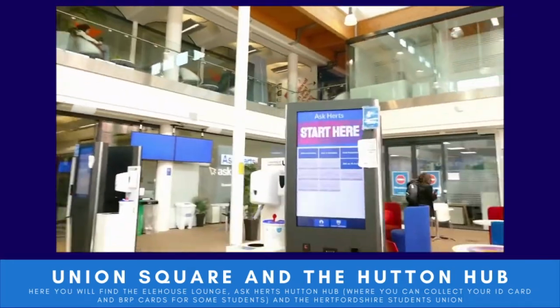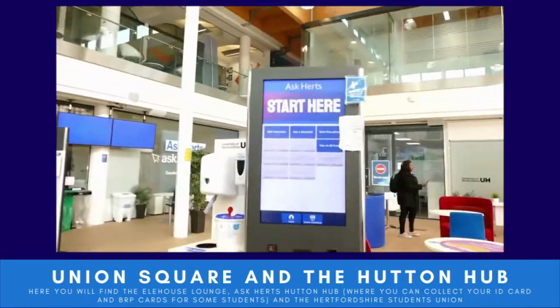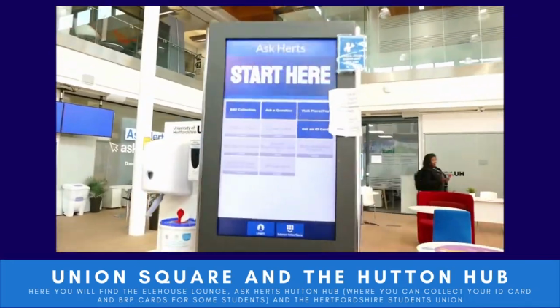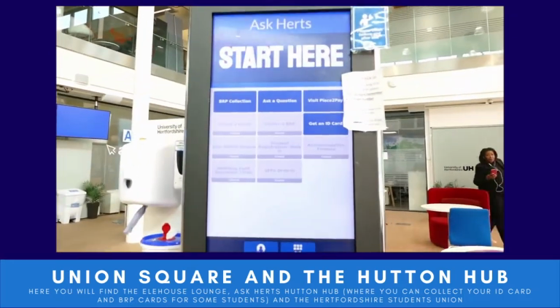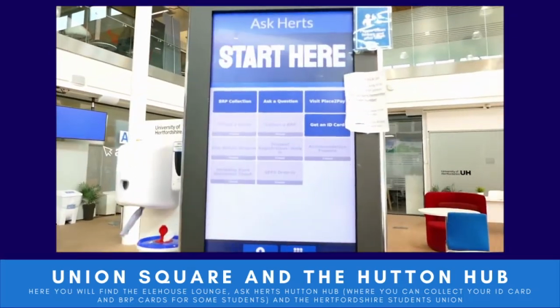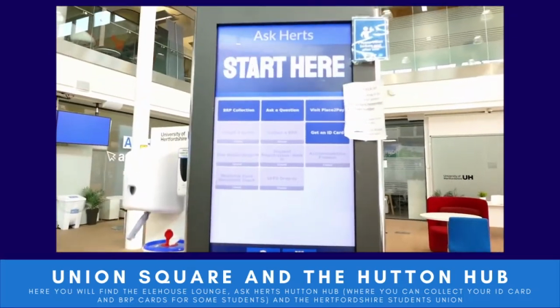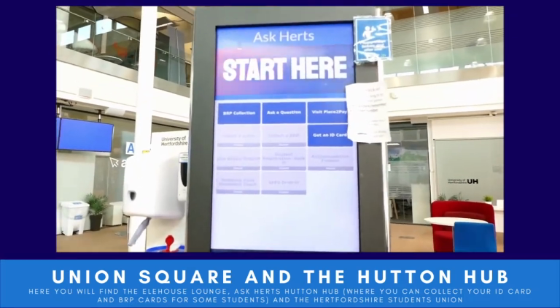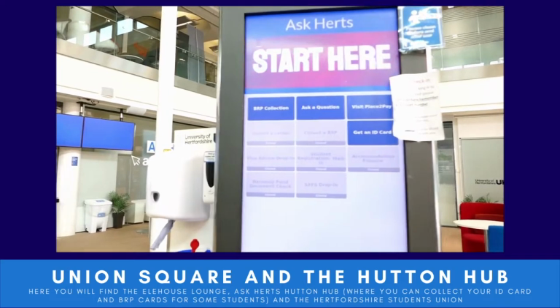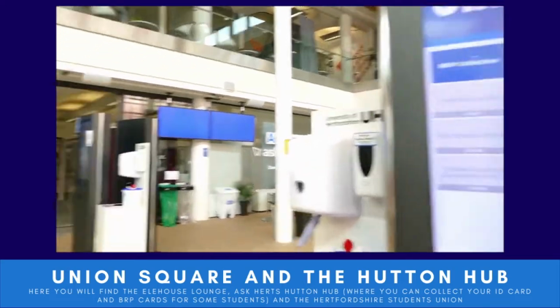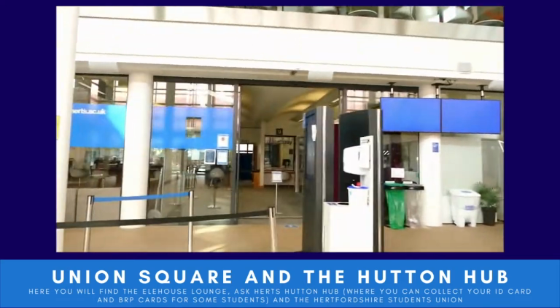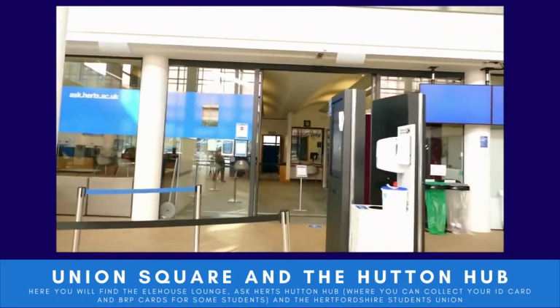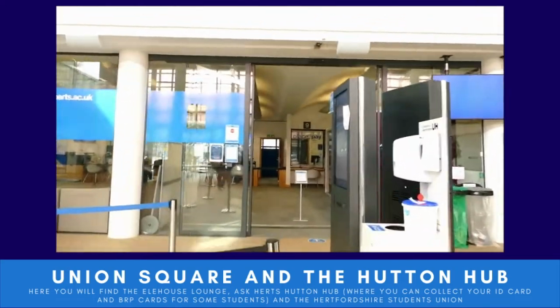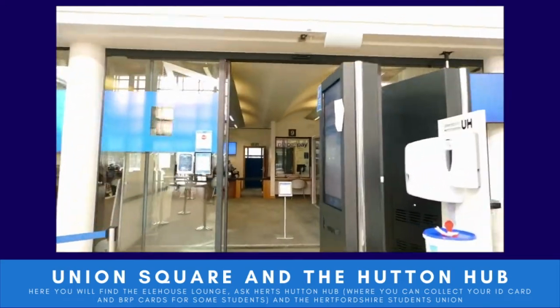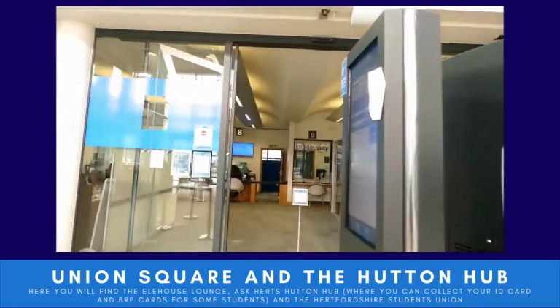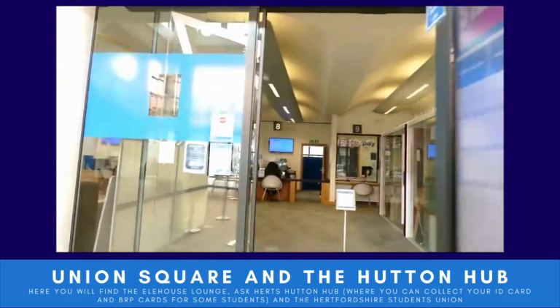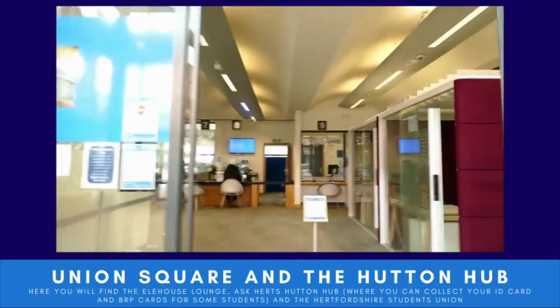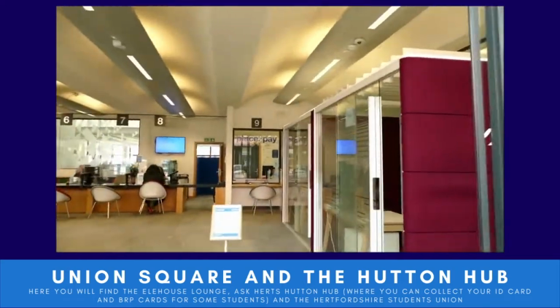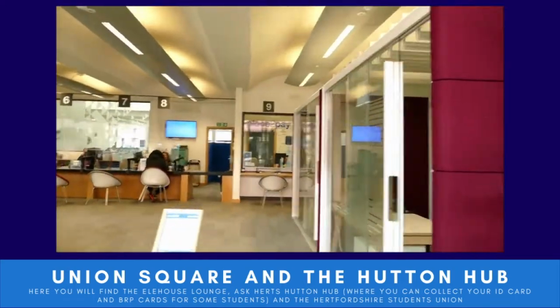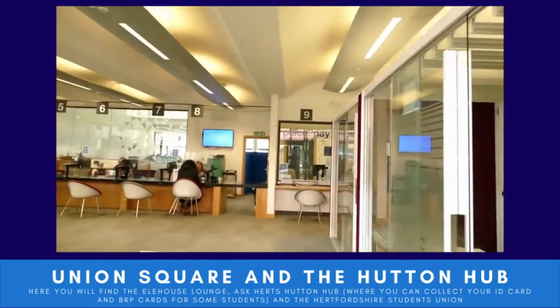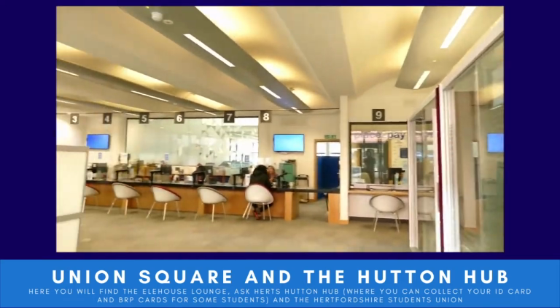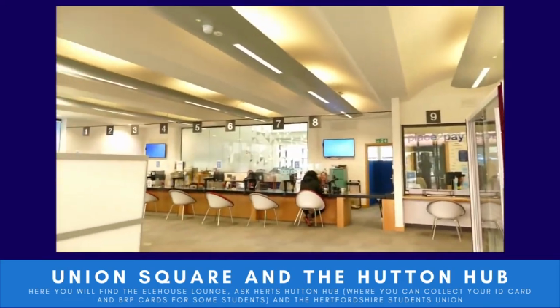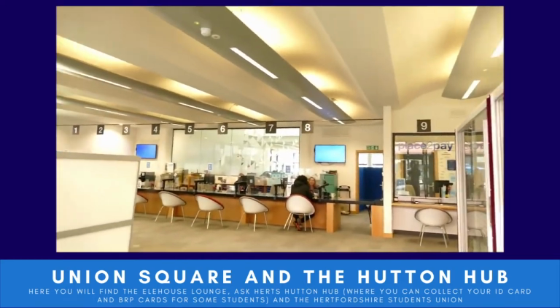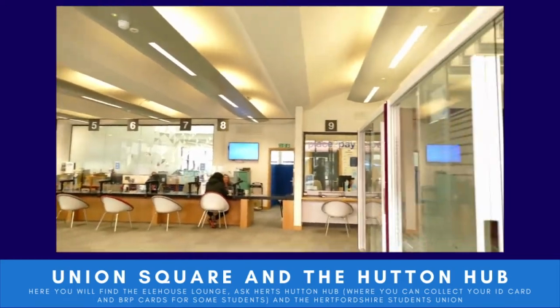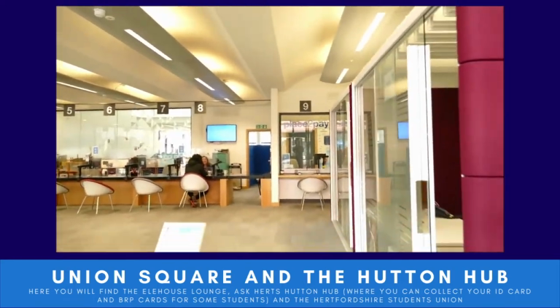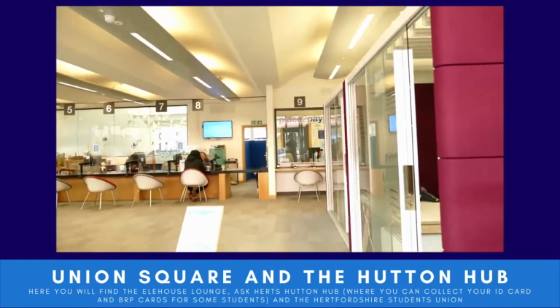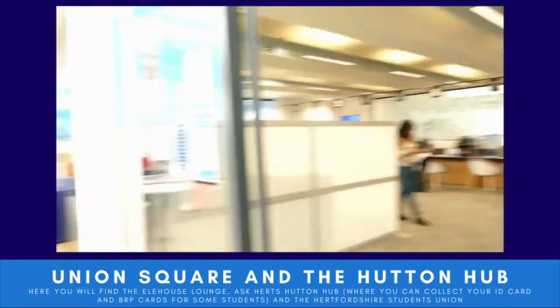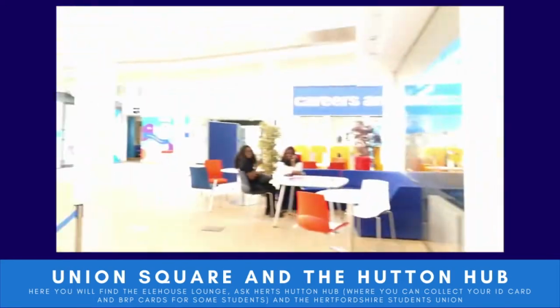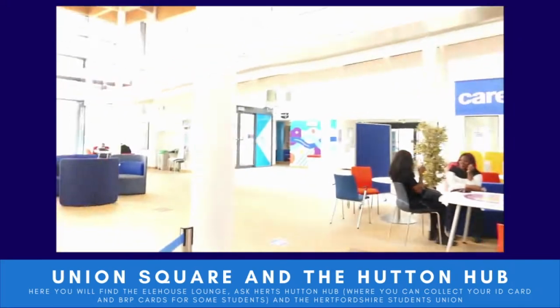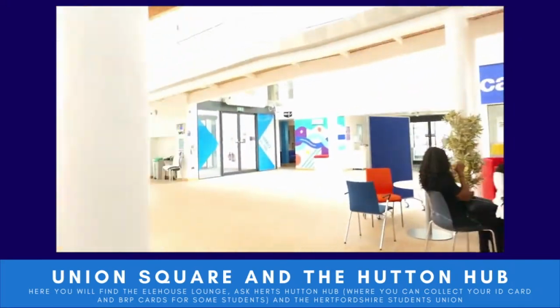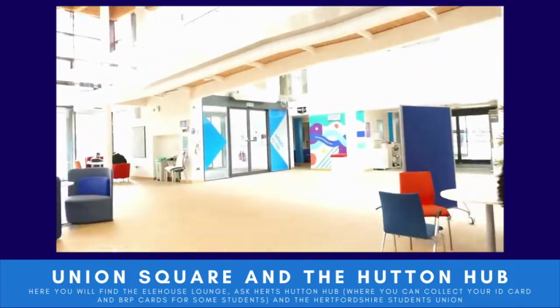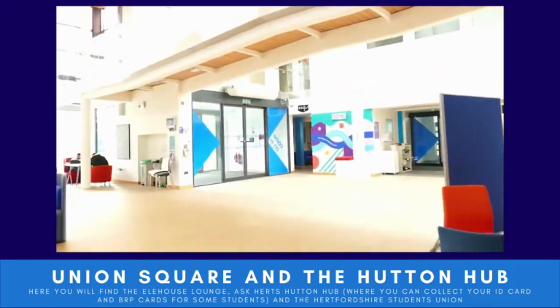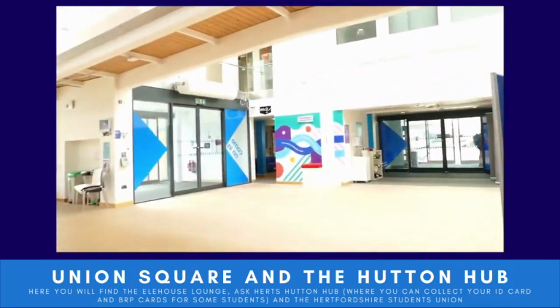When you come in, you'll go to one of the touch screens and select your query. You'll be given a ticket and will then be called to speak to one of the team.